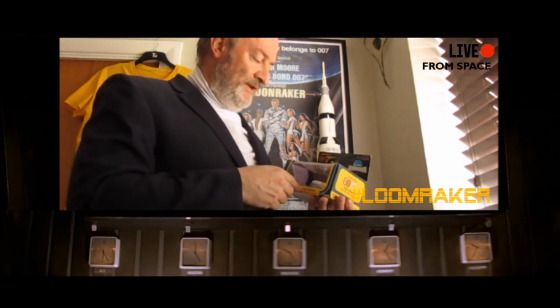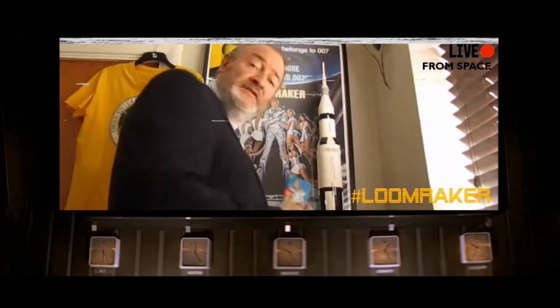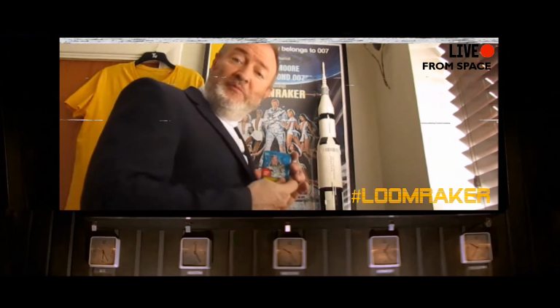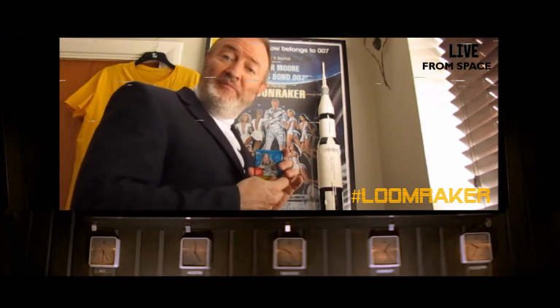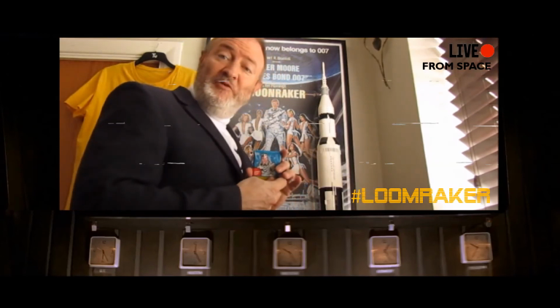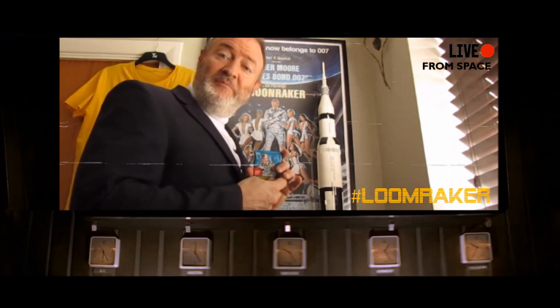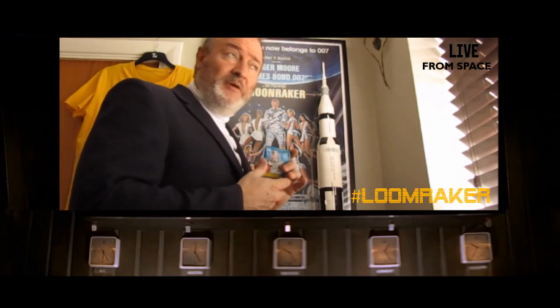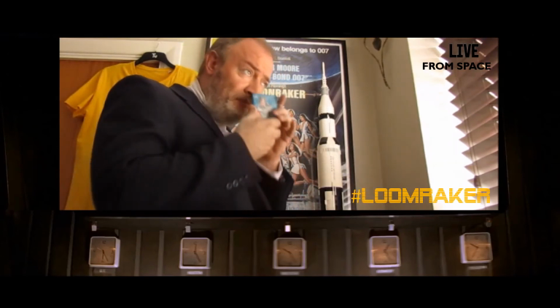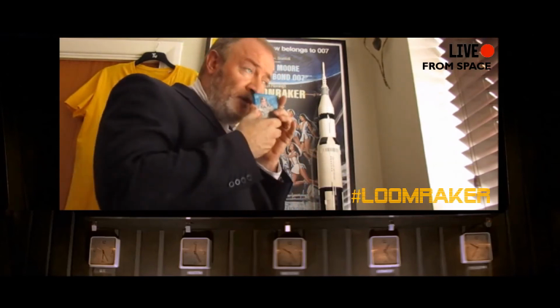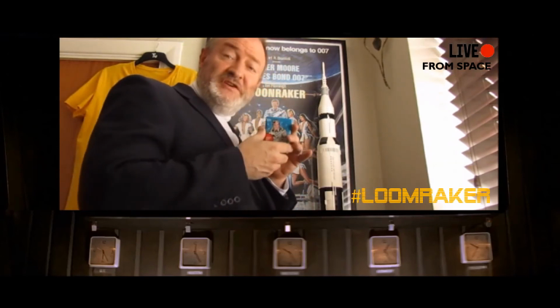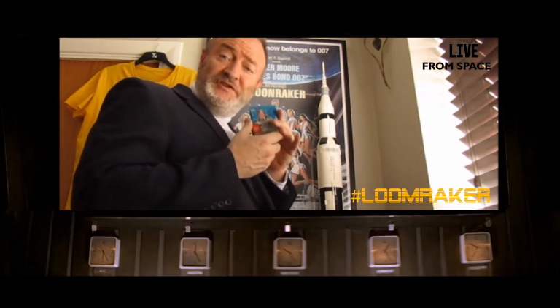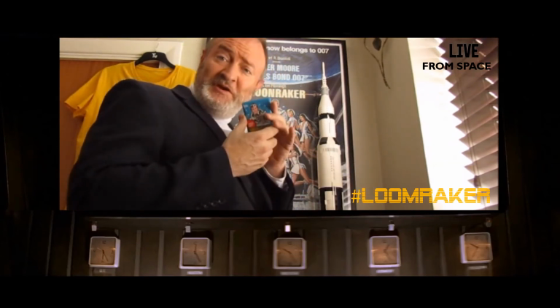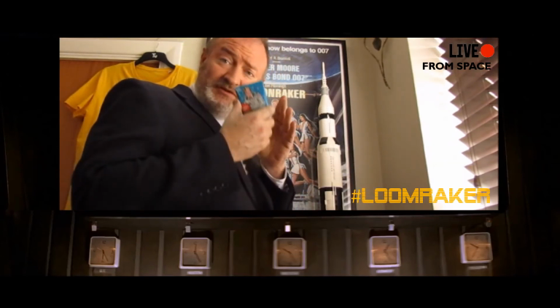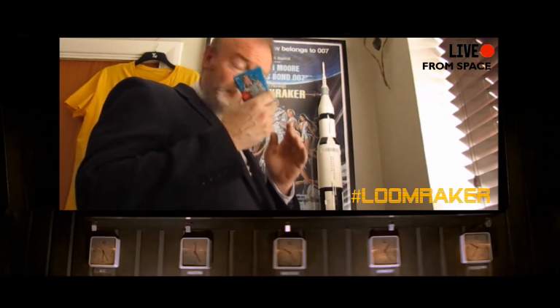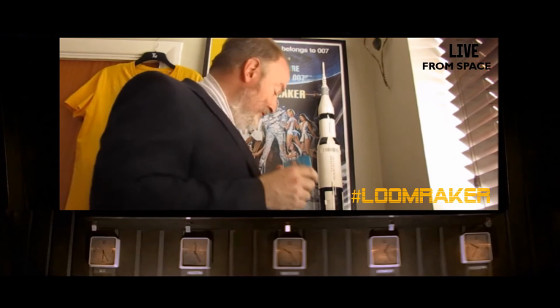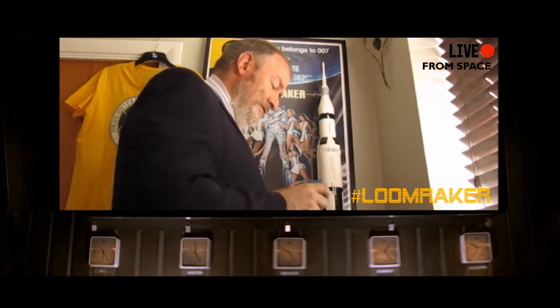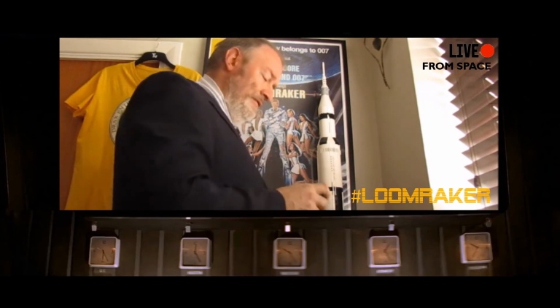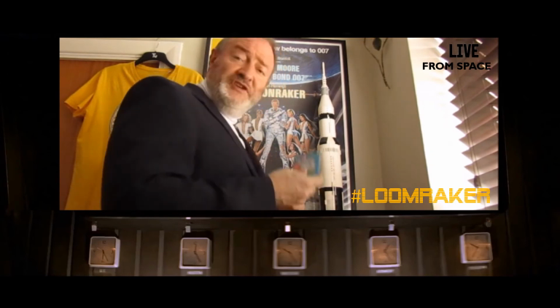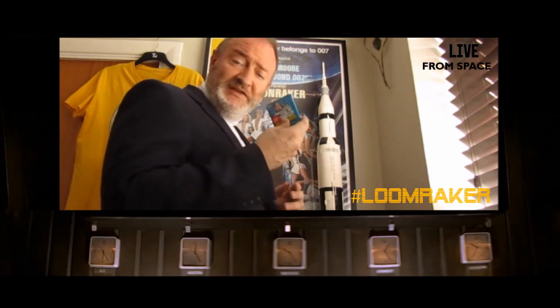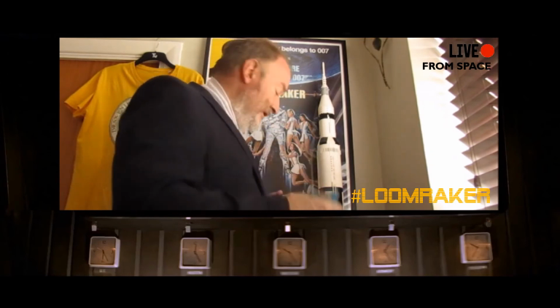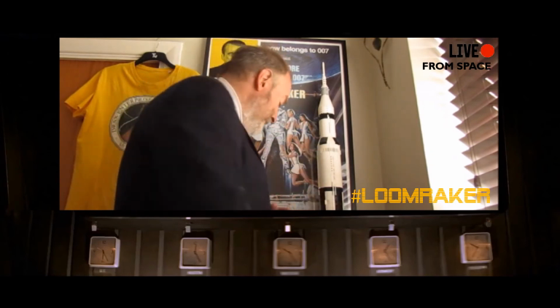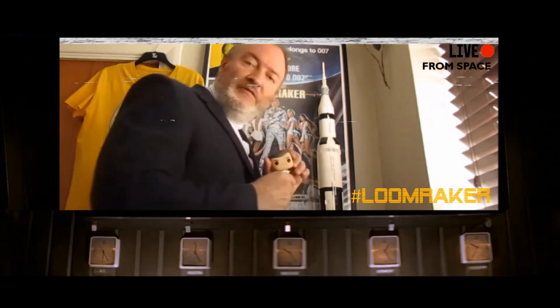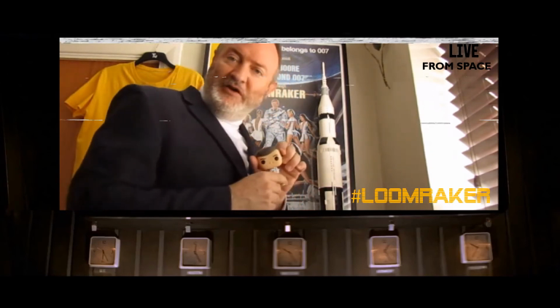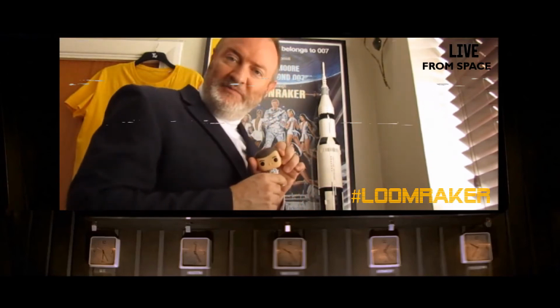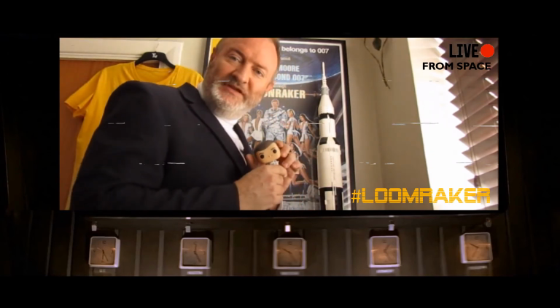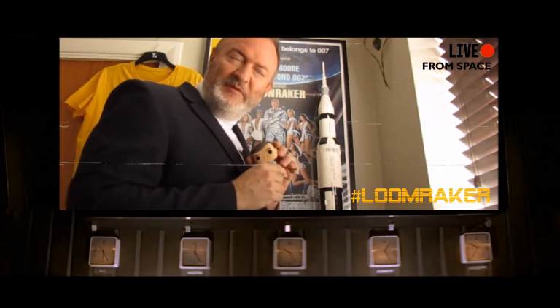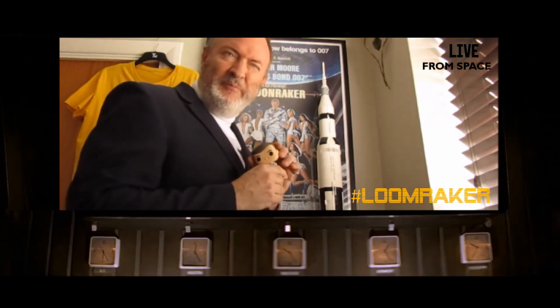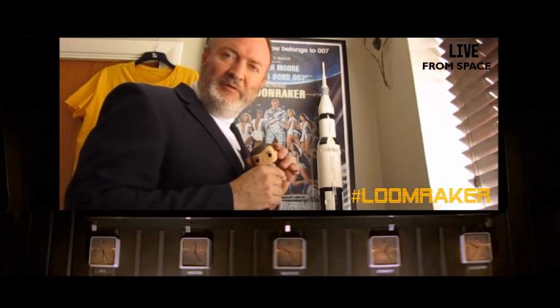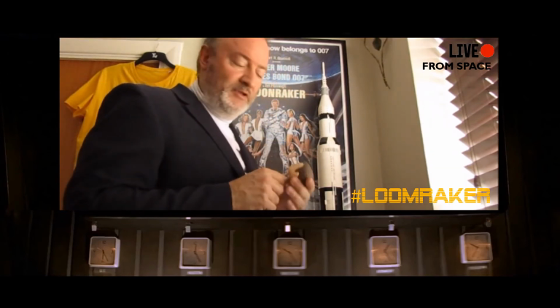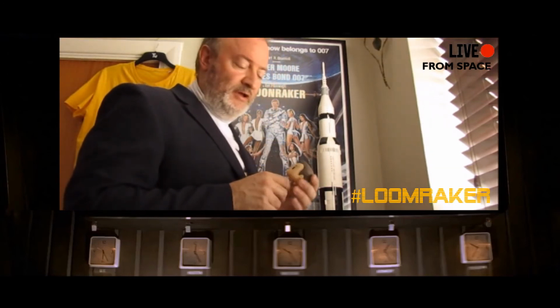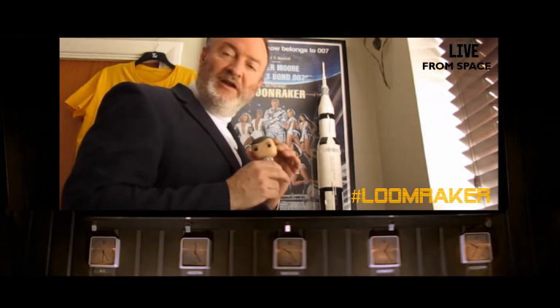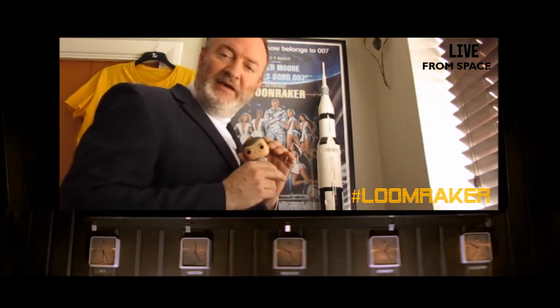Some Moonraker bubblegum which actually still smells, even some 40 years later. And little Funko Pops that seem to be very popular at the moment — I quite like that one.